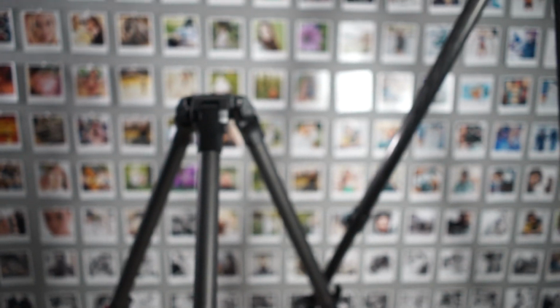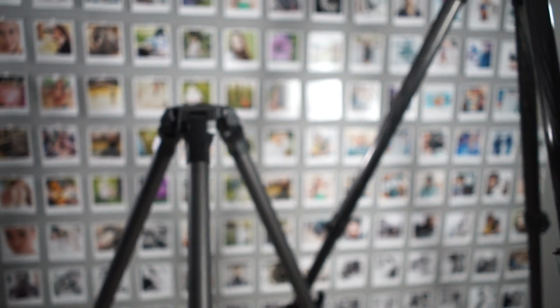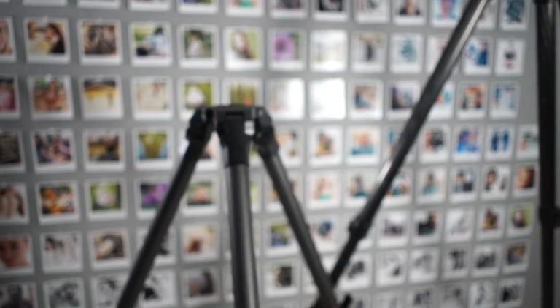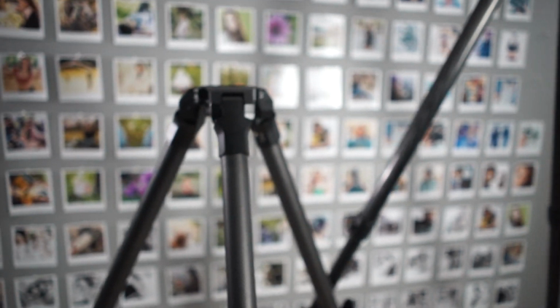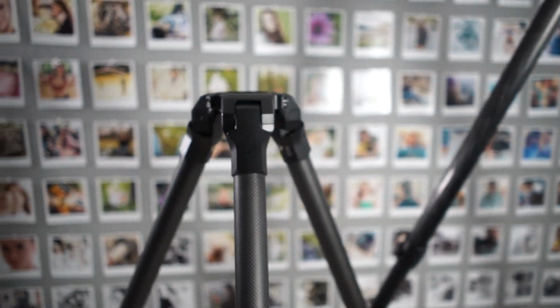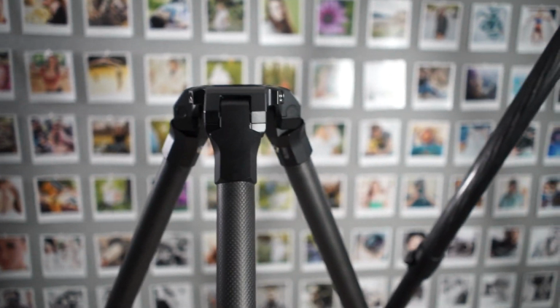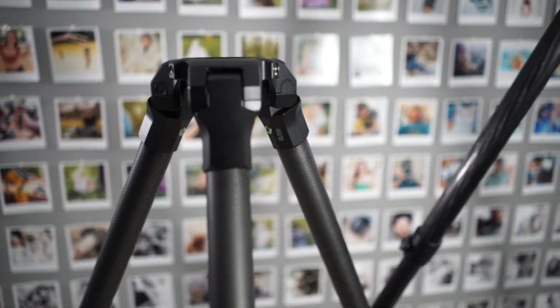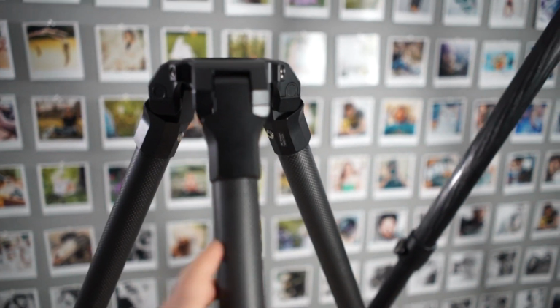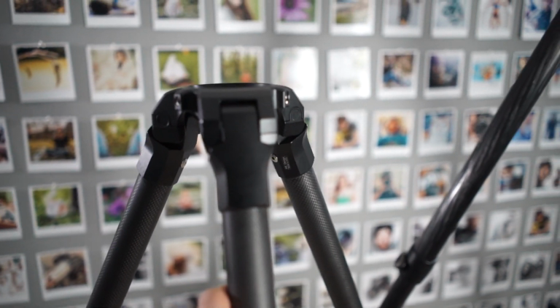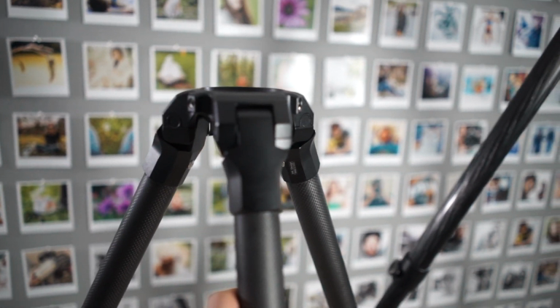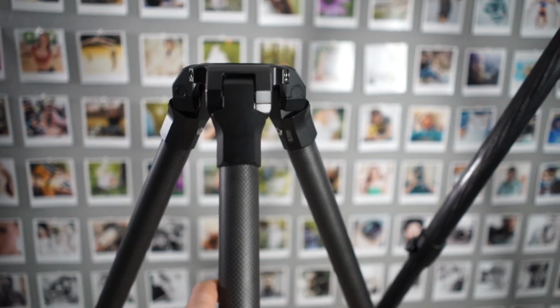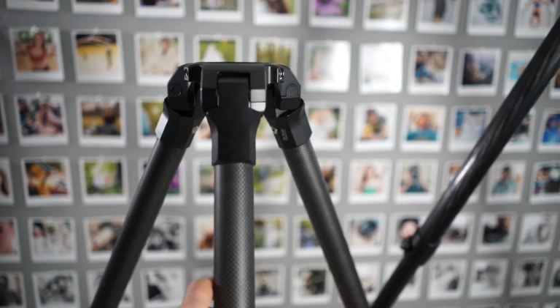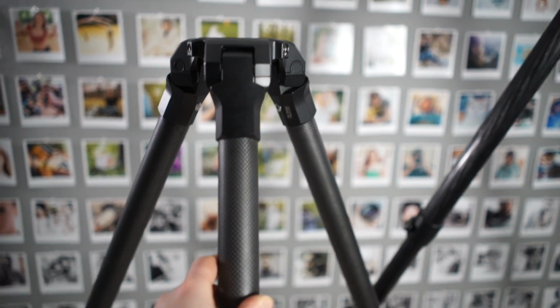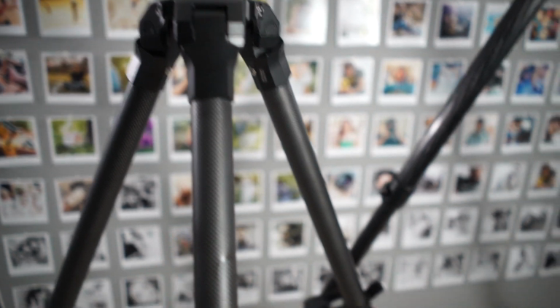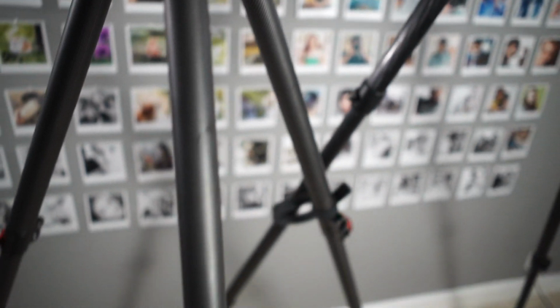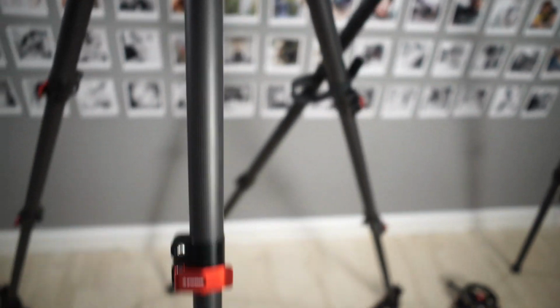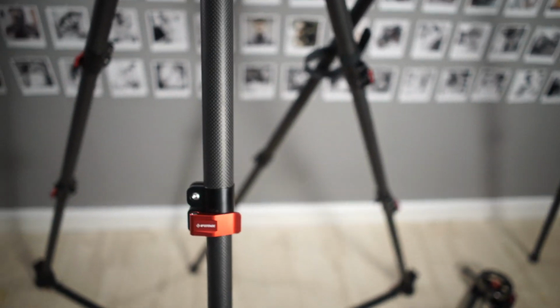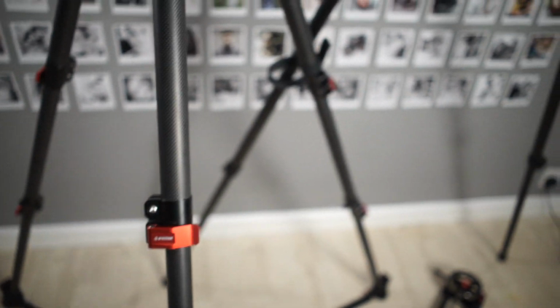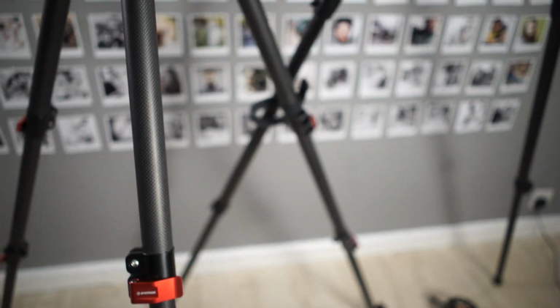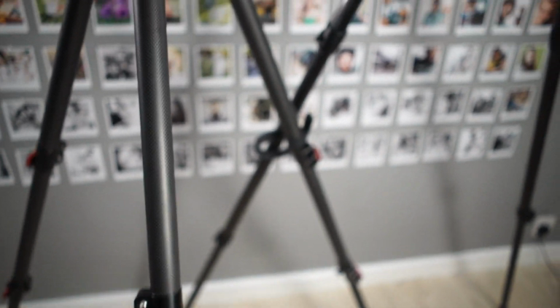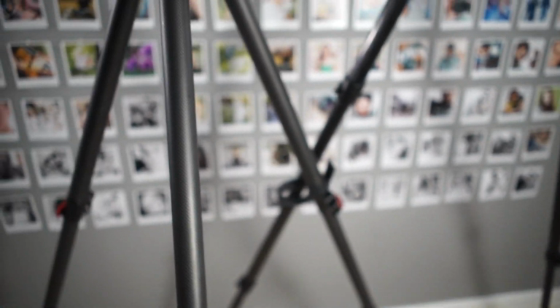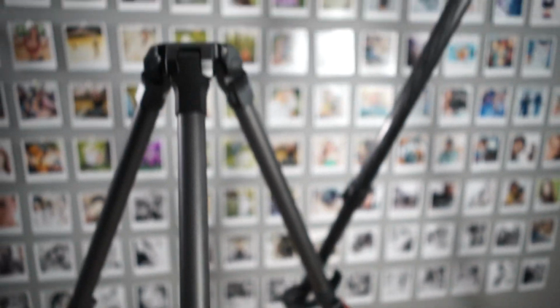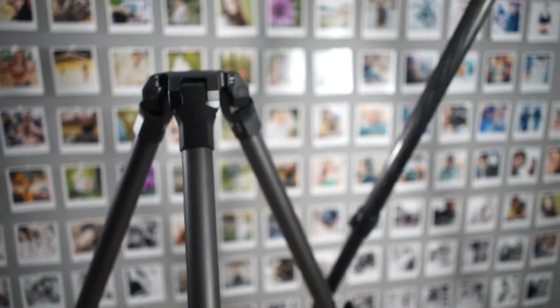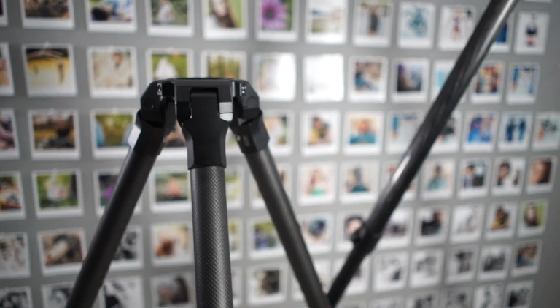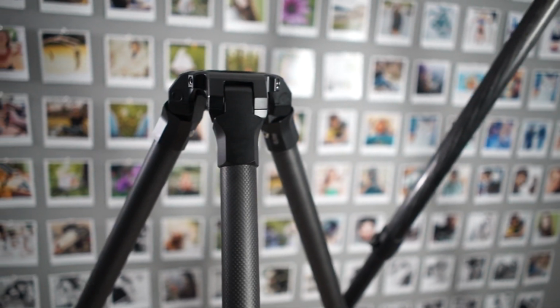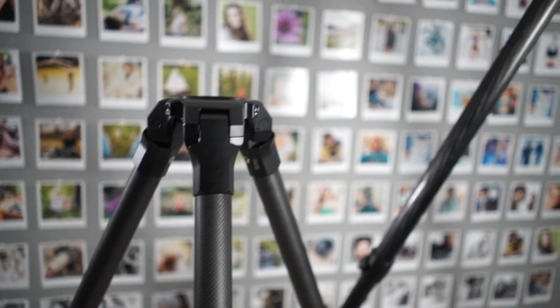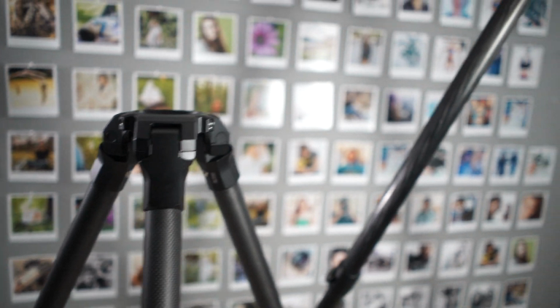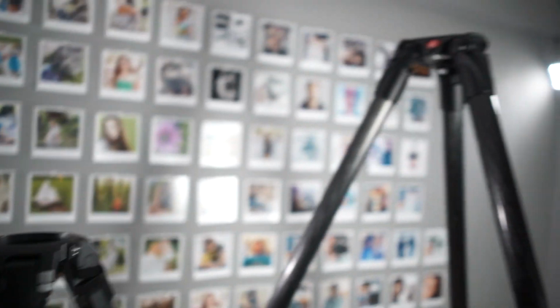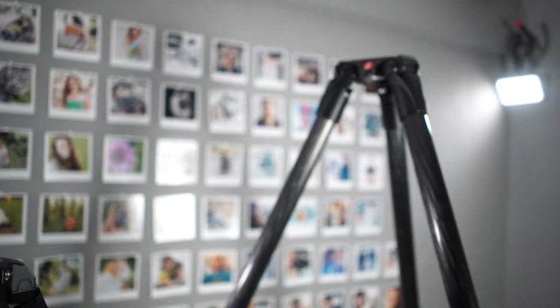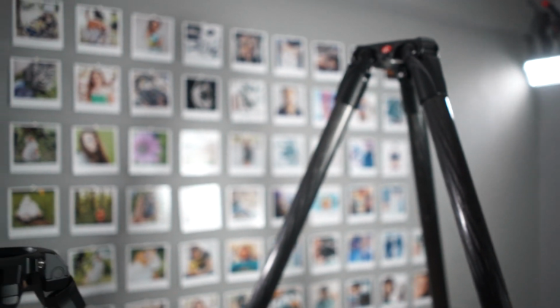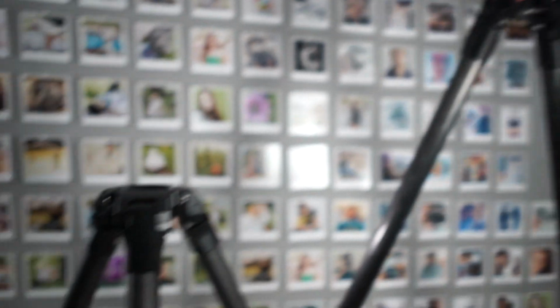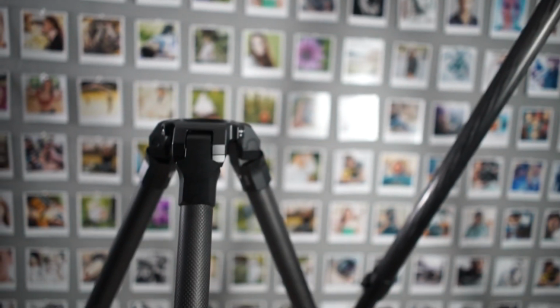Those are my thoughts about how these two compare. I hope you found this useful. For me, it's going to be the Manfrotto, but I'm very happy with both of them — fantastic tripods, just really well made, with the exception of that floor spreader.